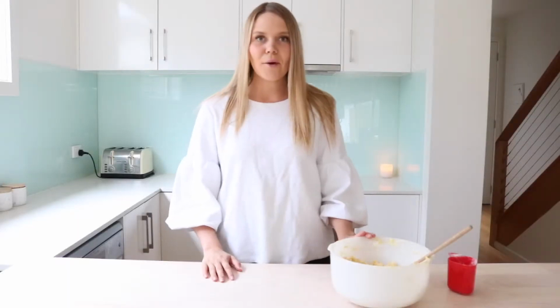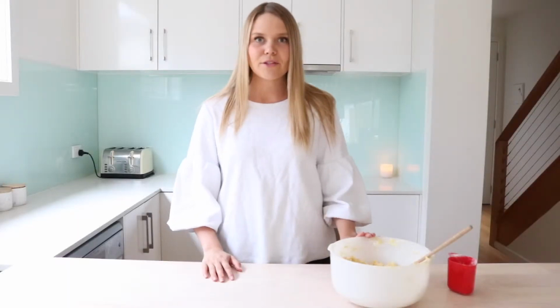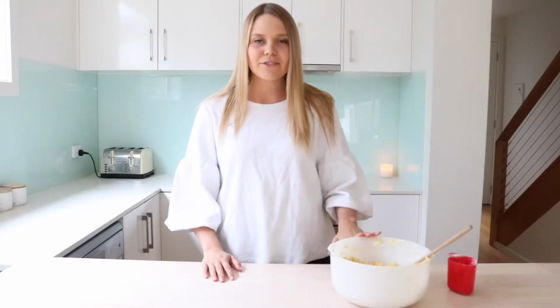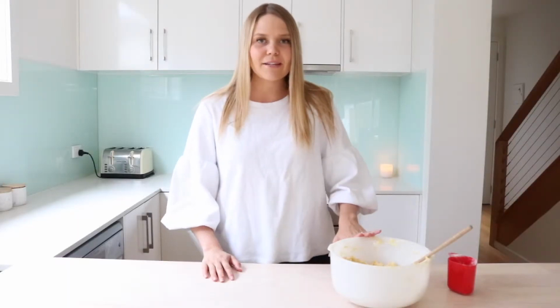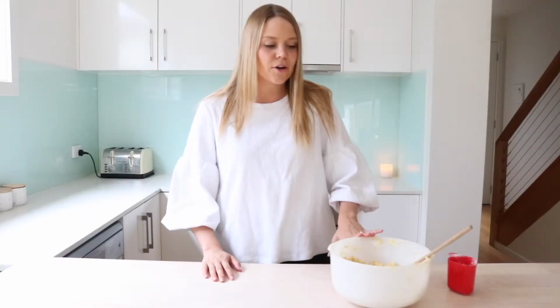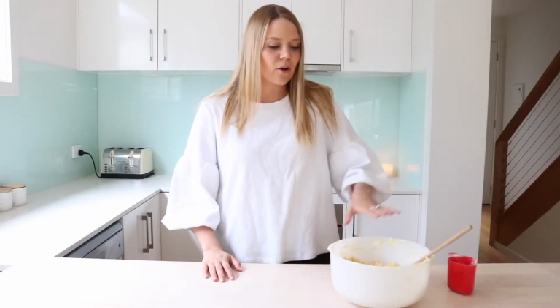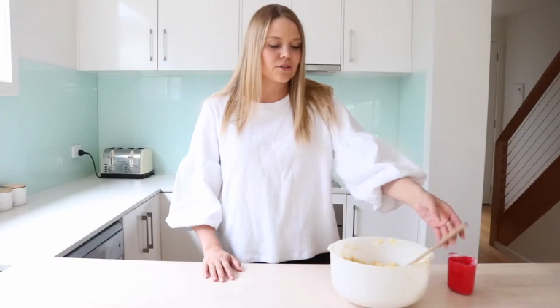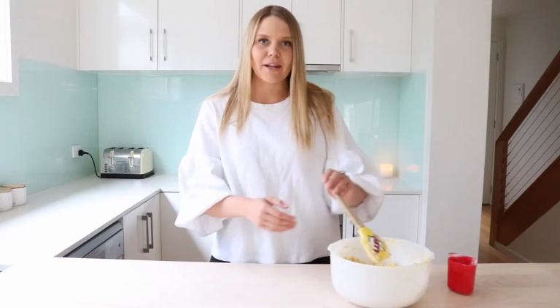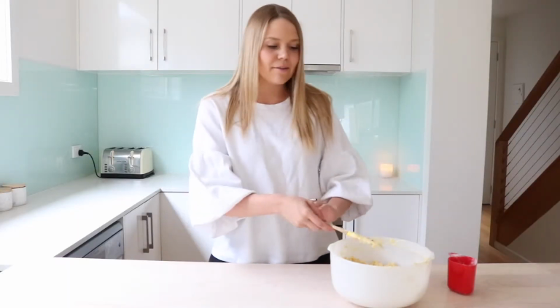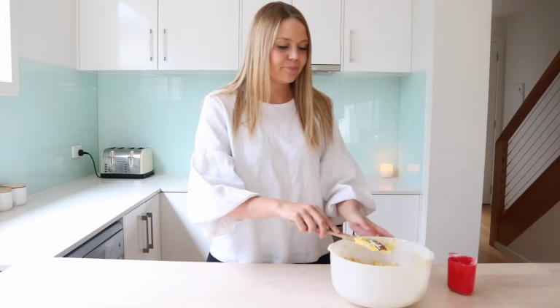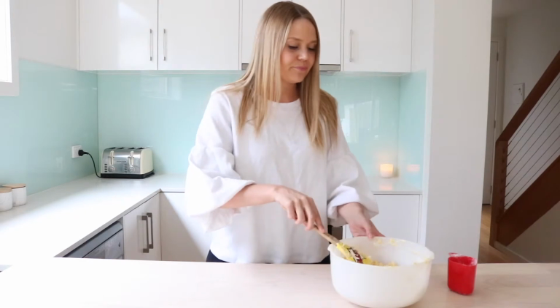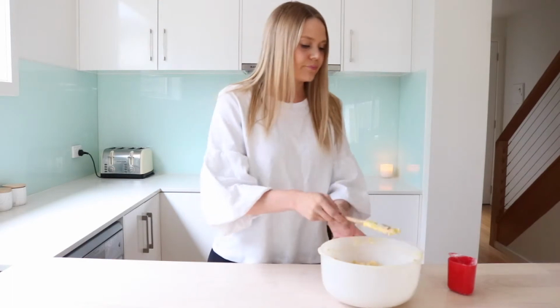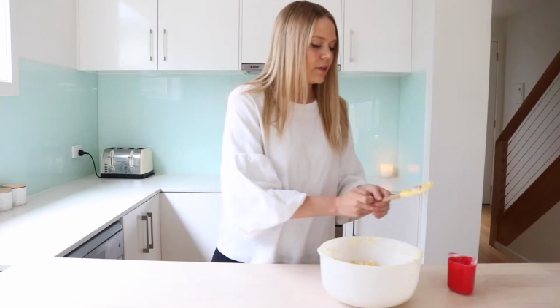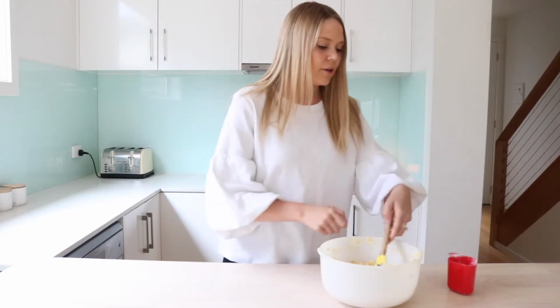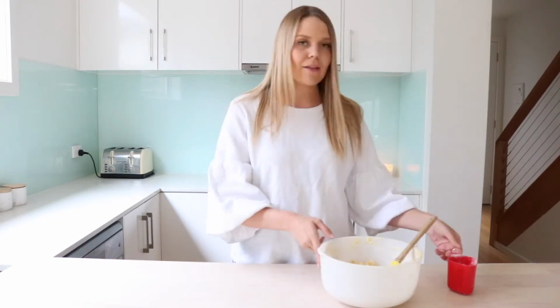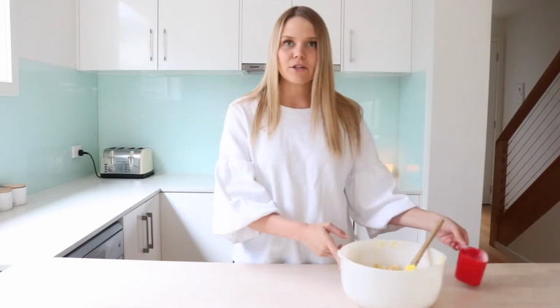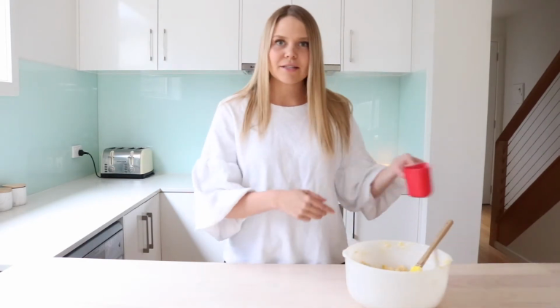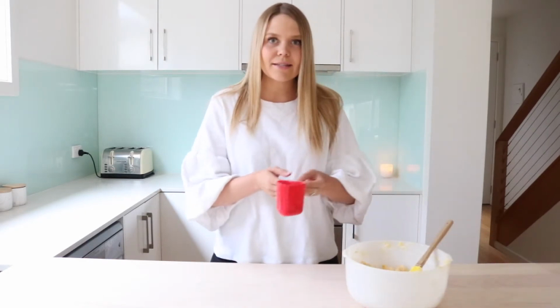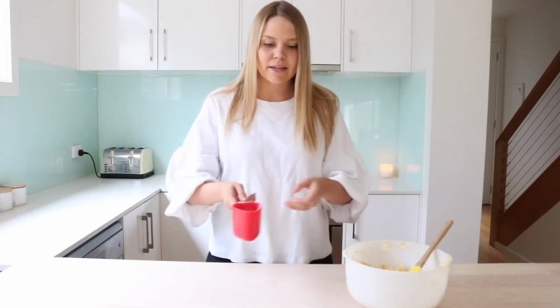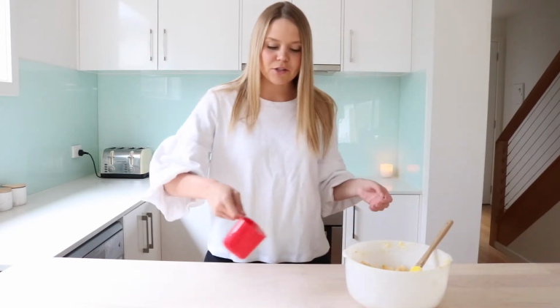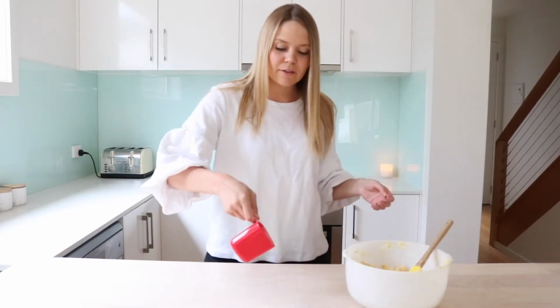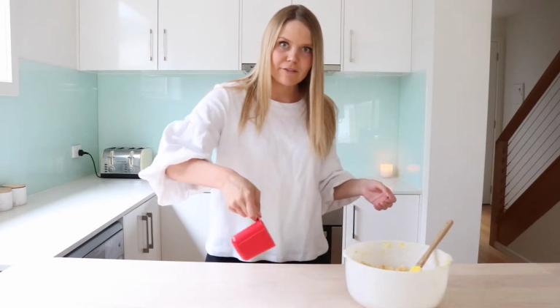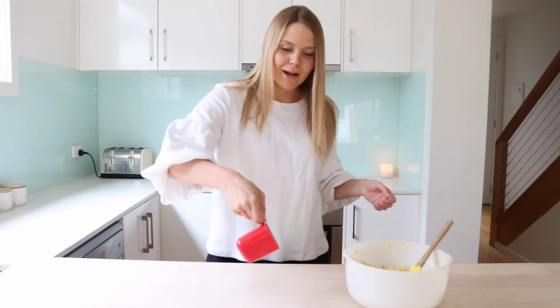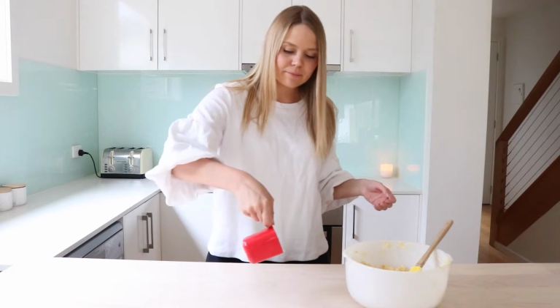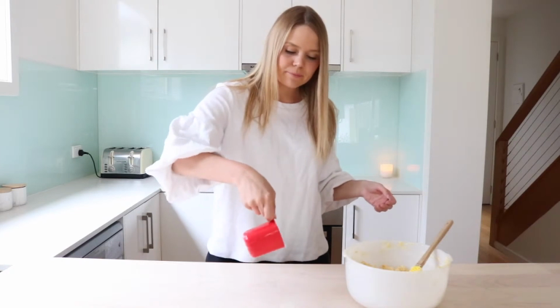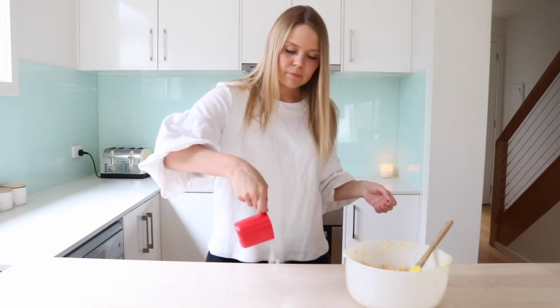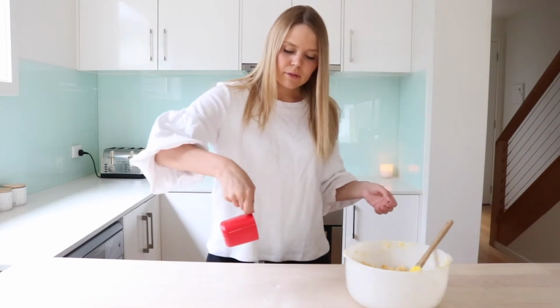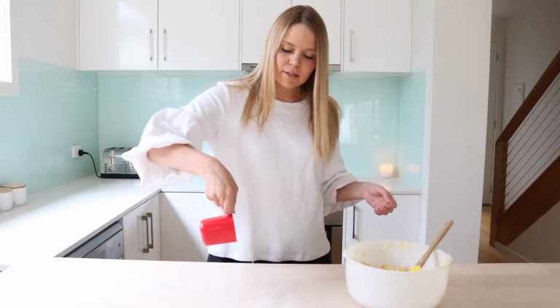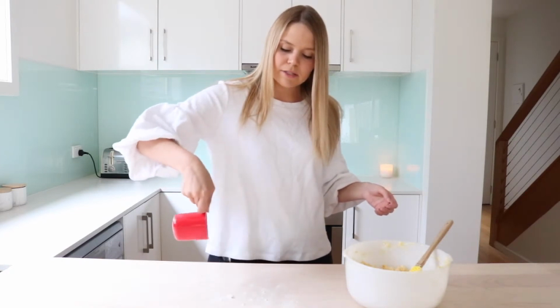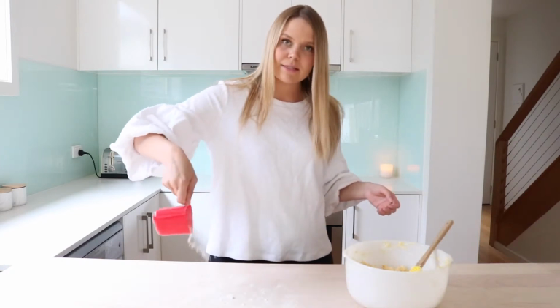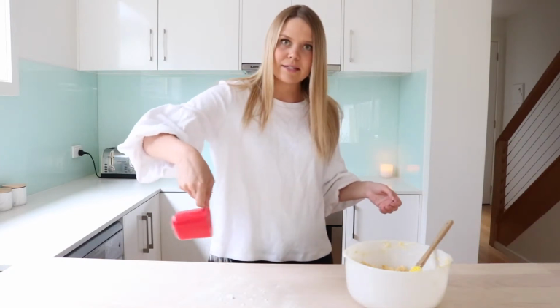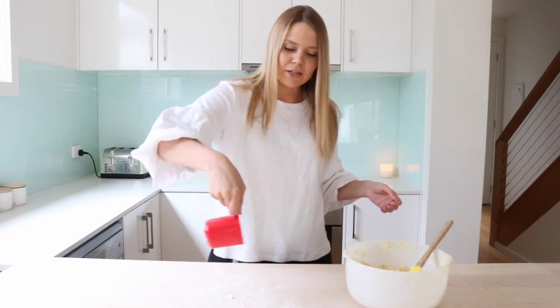The dough is ready, so we're going to roll it out. What I like to do is just dust the bench with a little bit of flour — just a little bit so it doesn't stick to the bench.